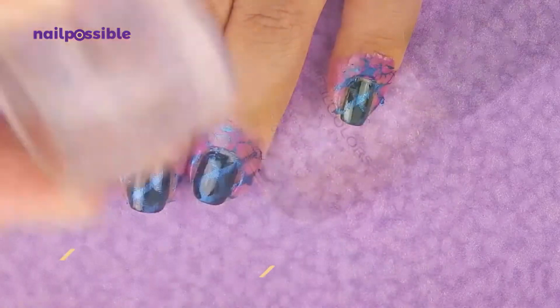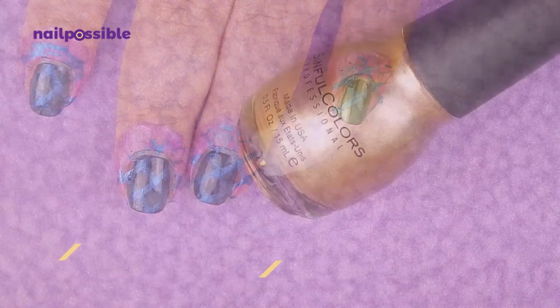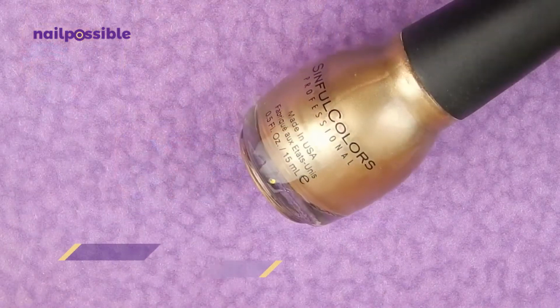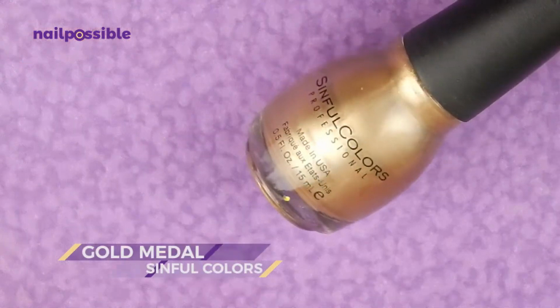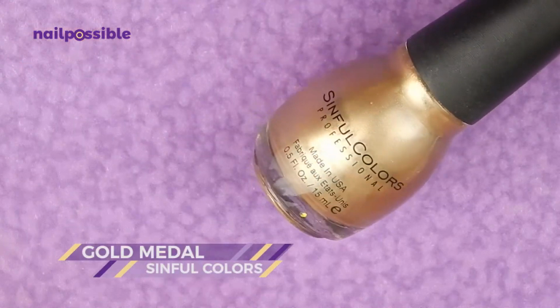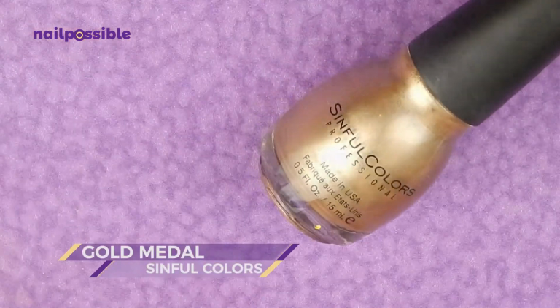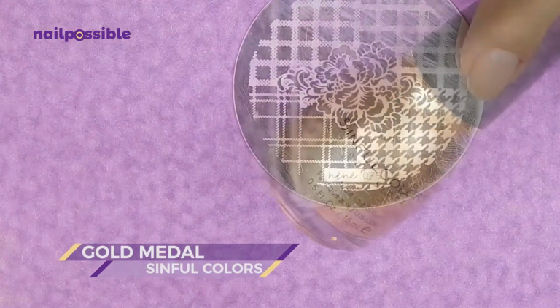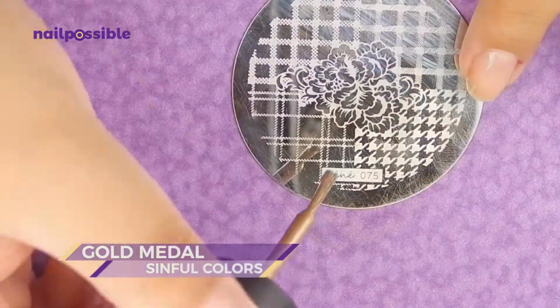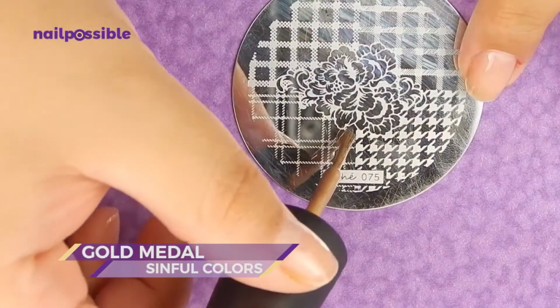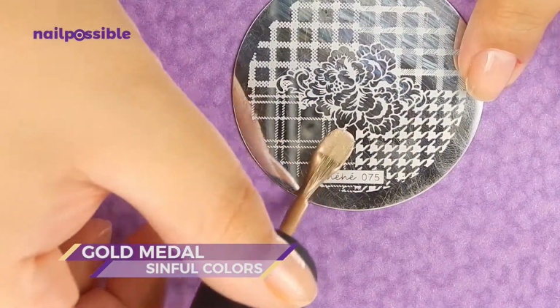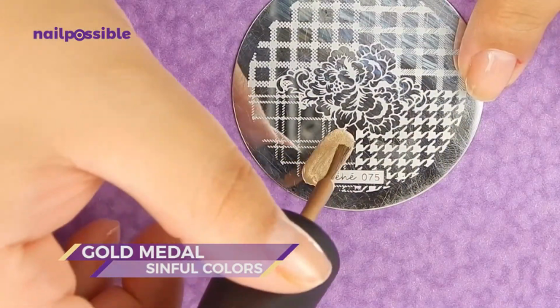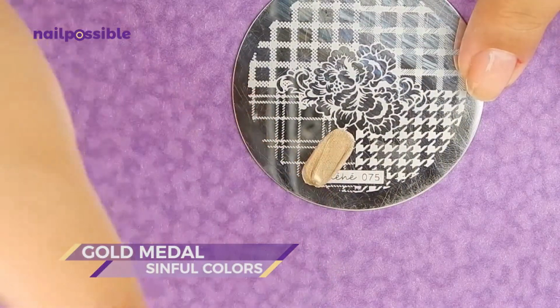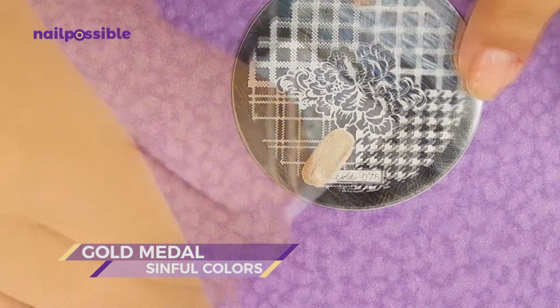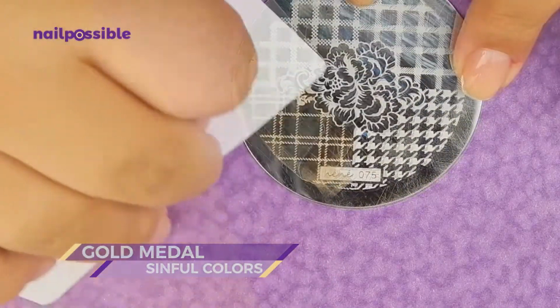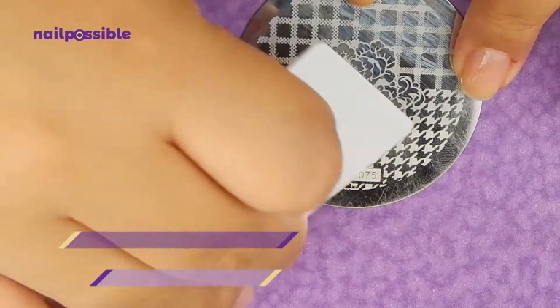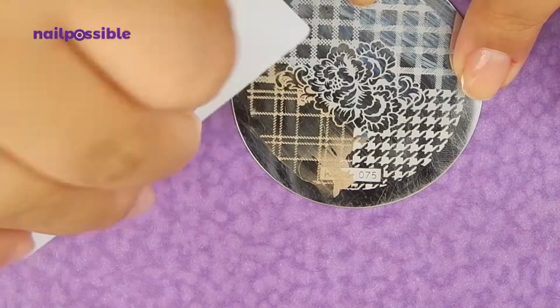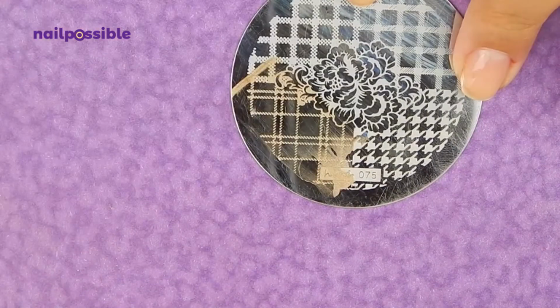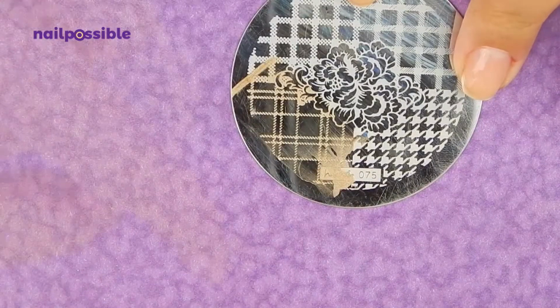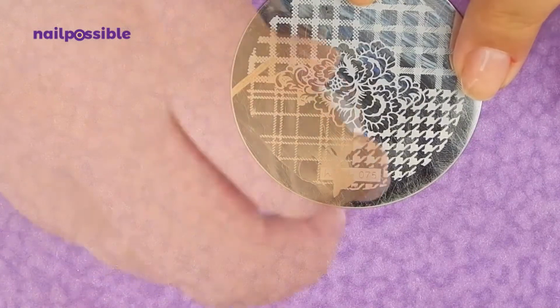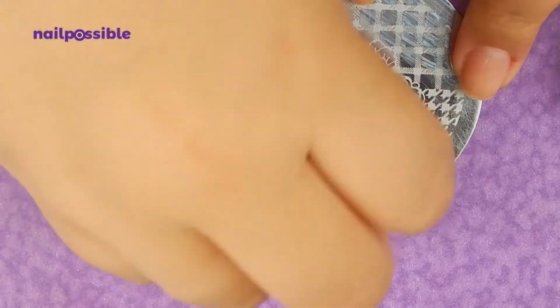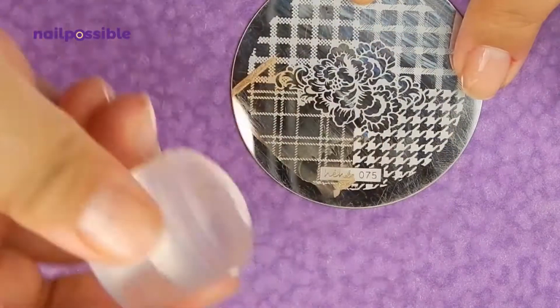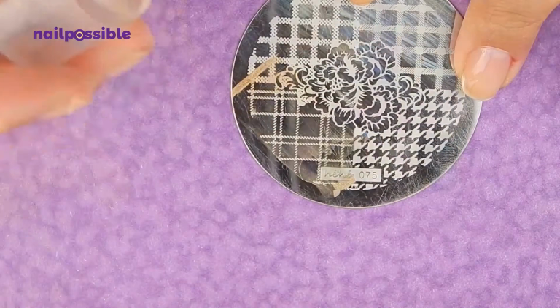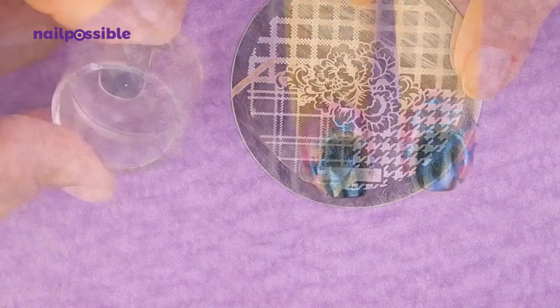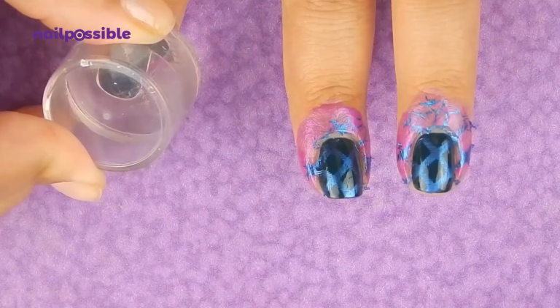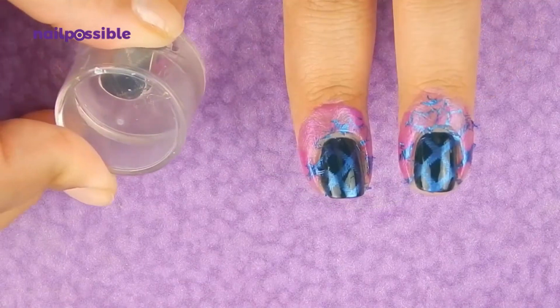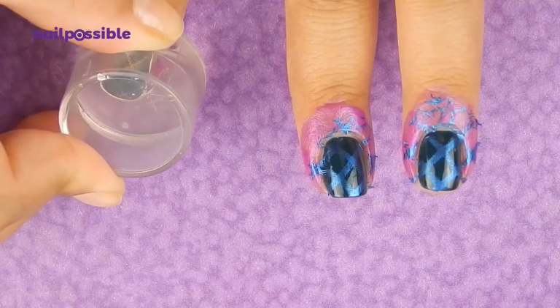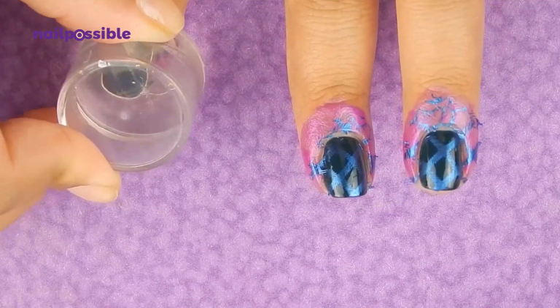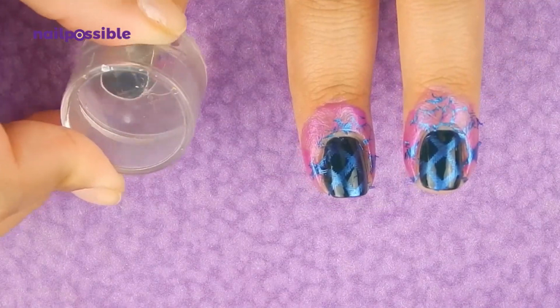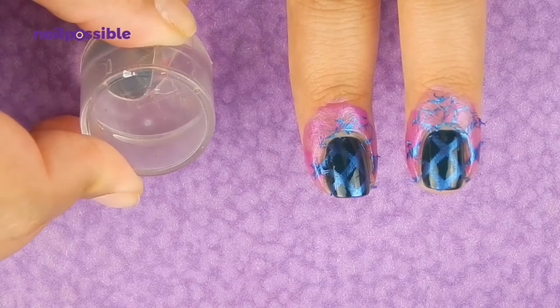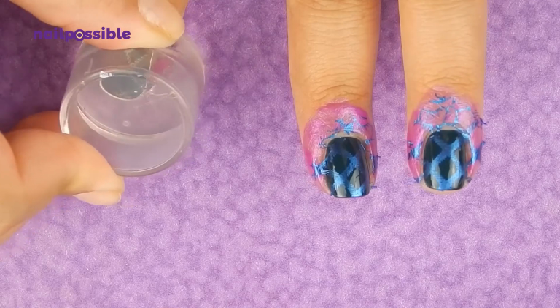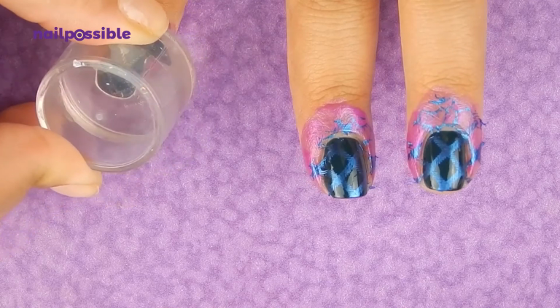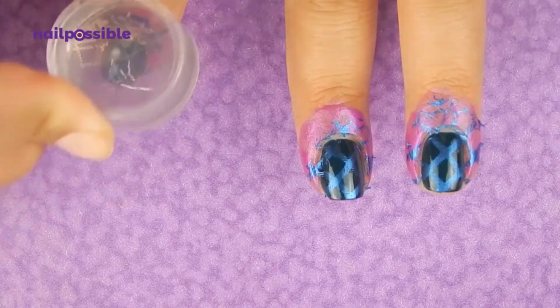Next, with gold nail polish, we're gonna stamp the rest of the design. Align the second design so it's not exactly on top of the first one.